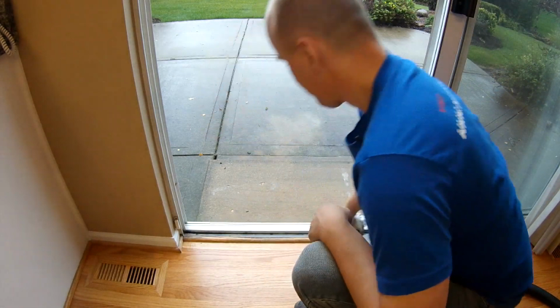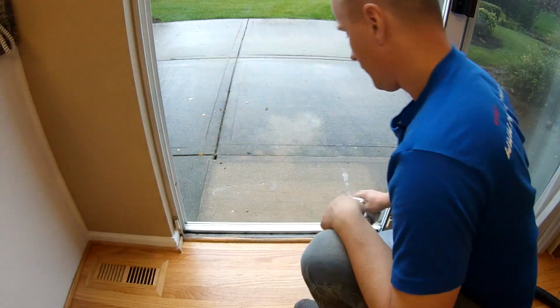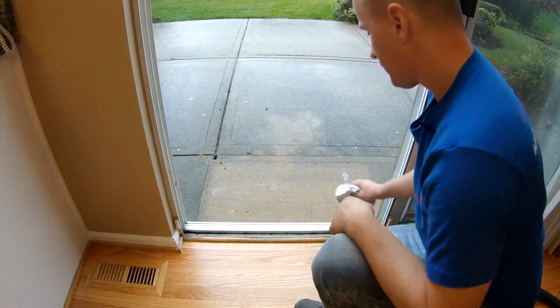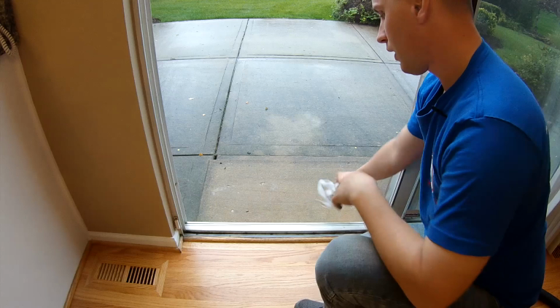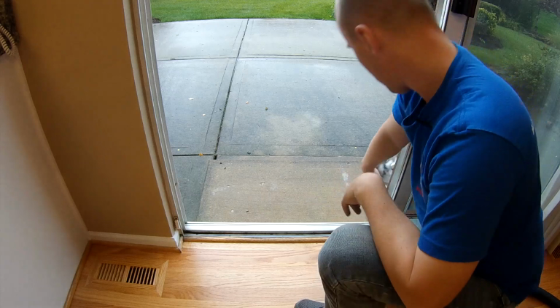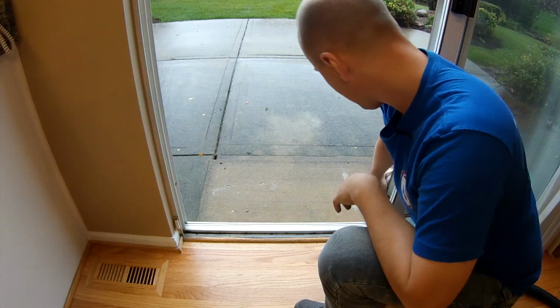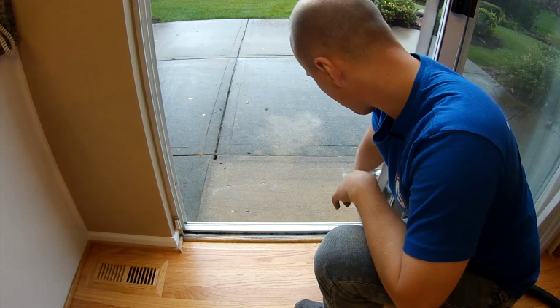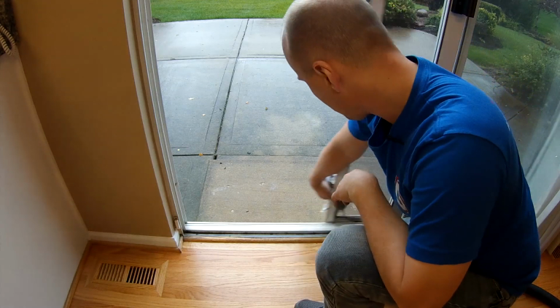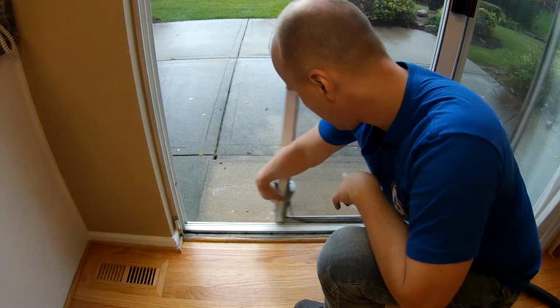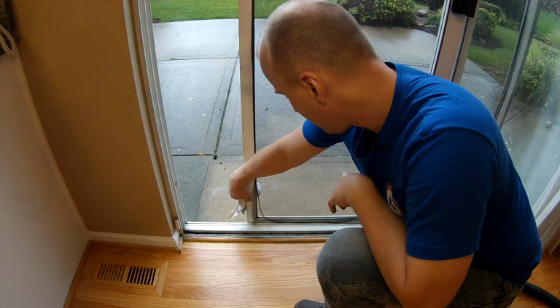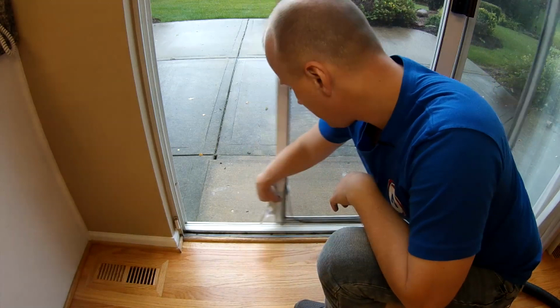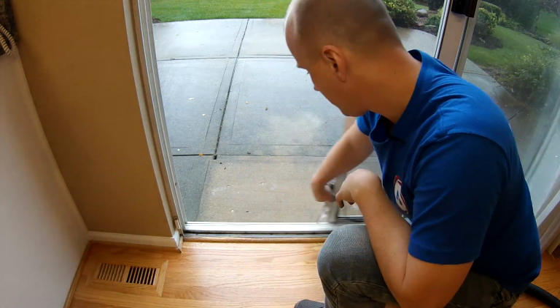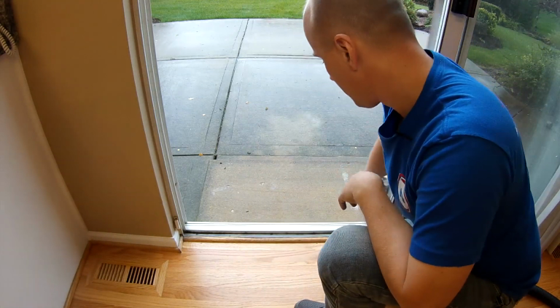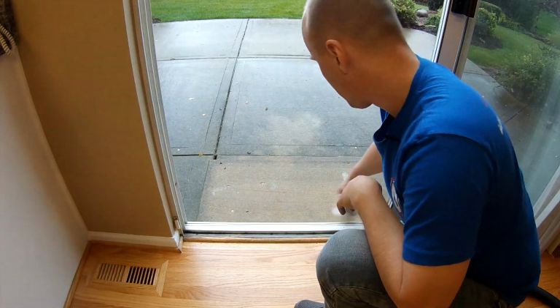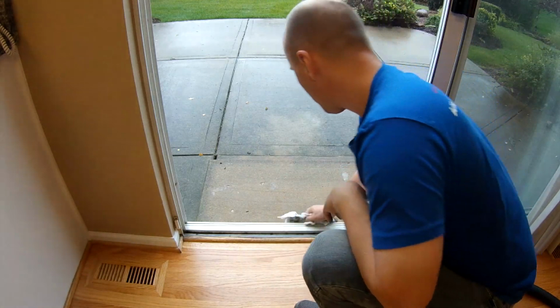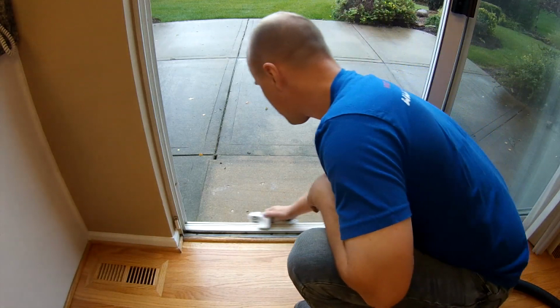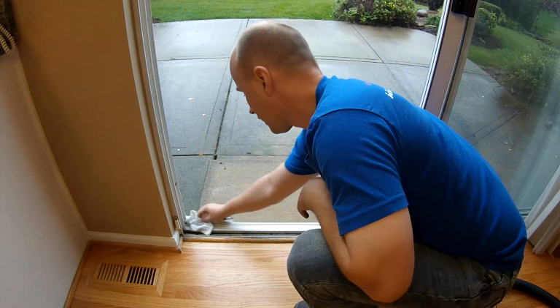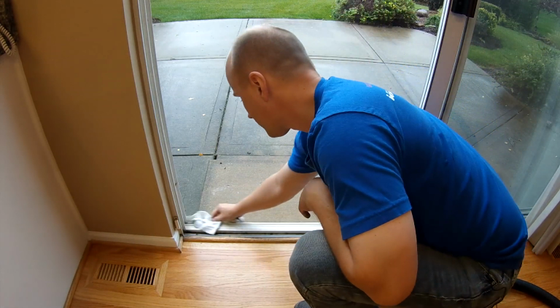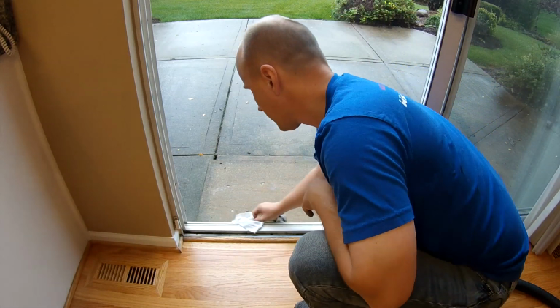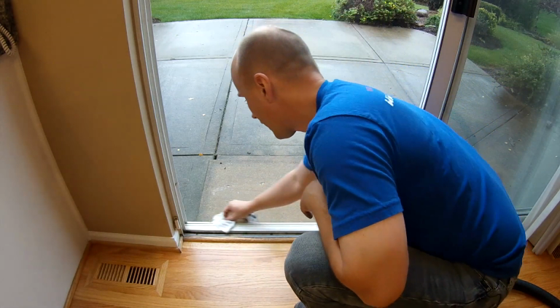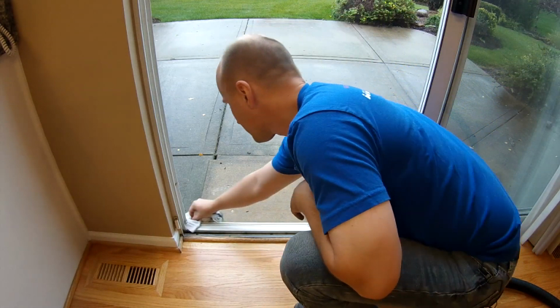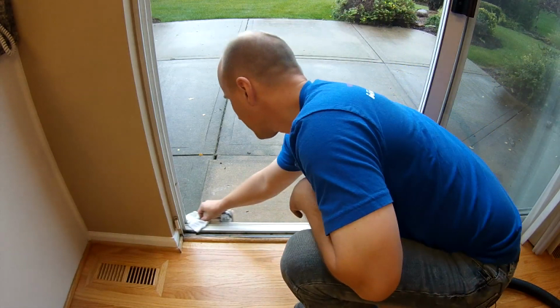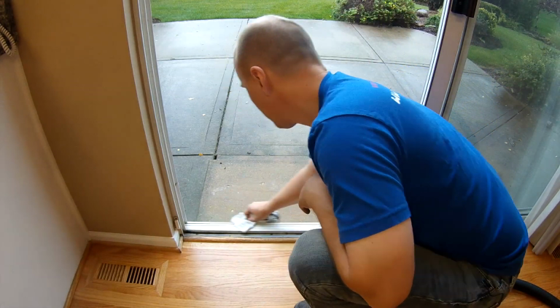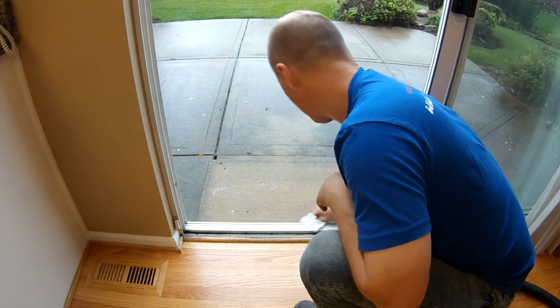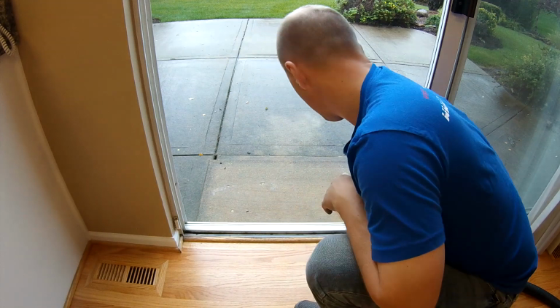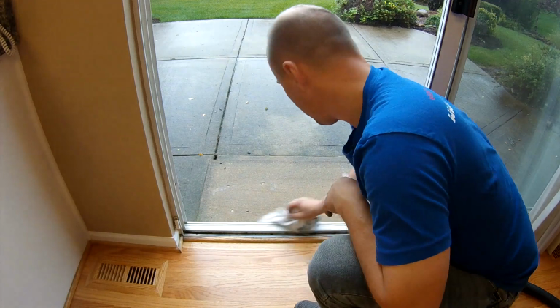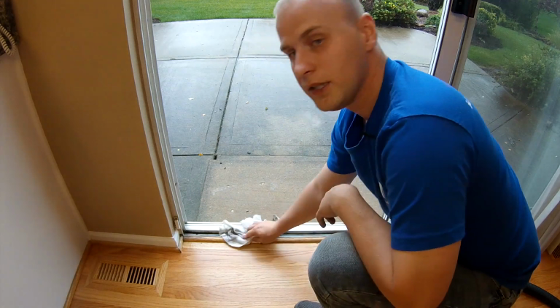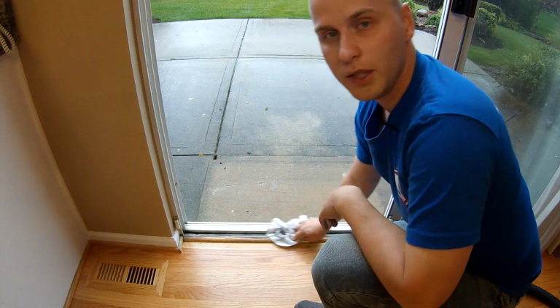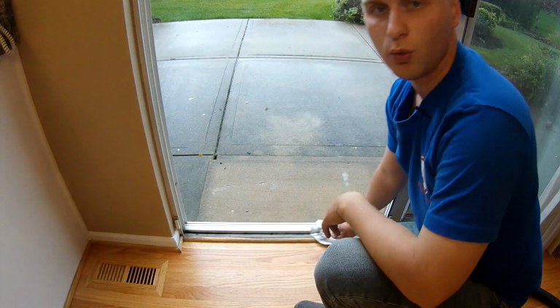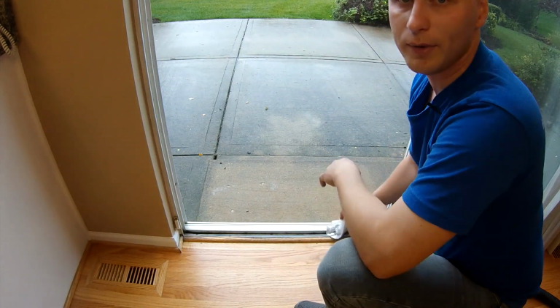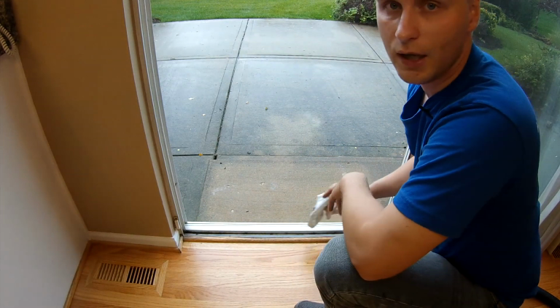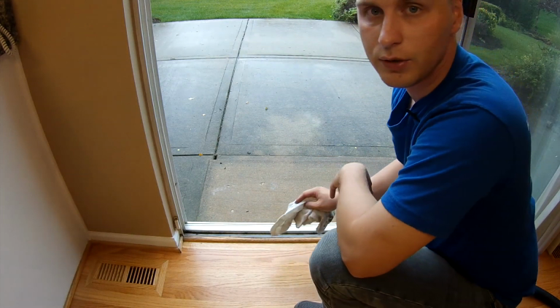You also want to look at the screen doors to make sure the outside track is clean. If need be, you wipe that down too.